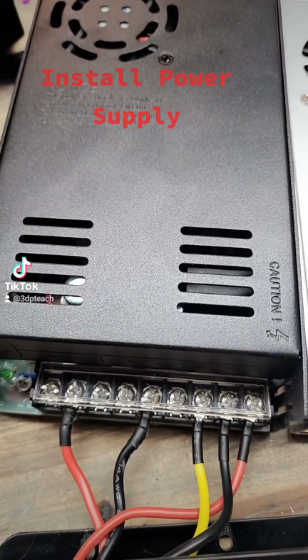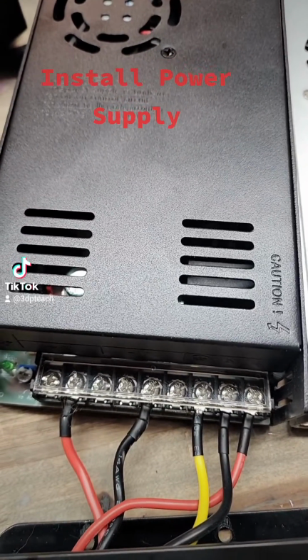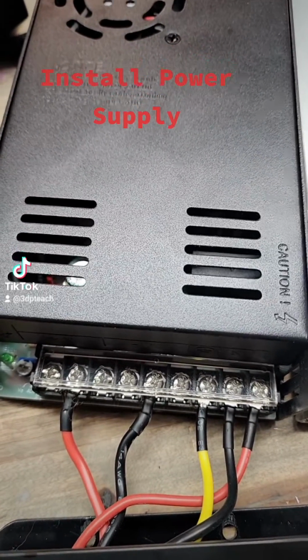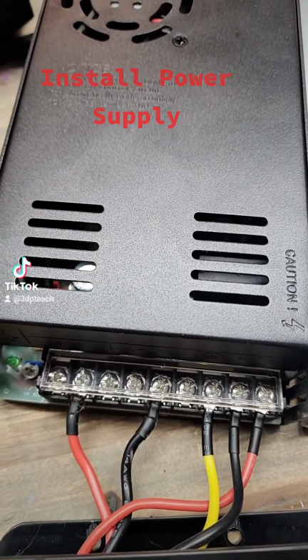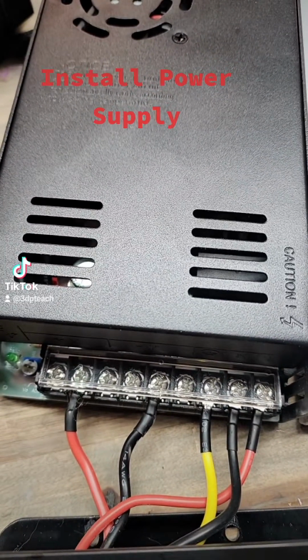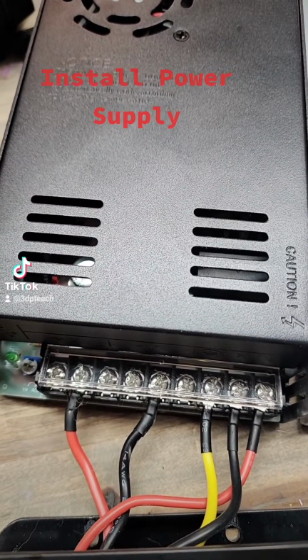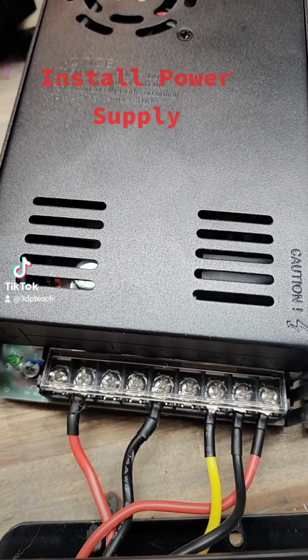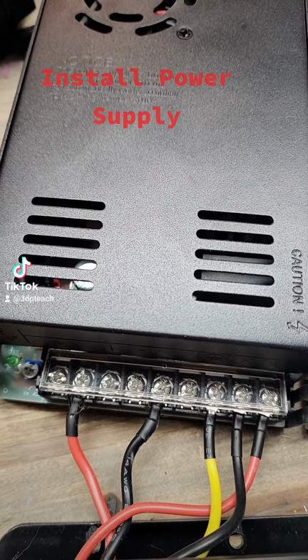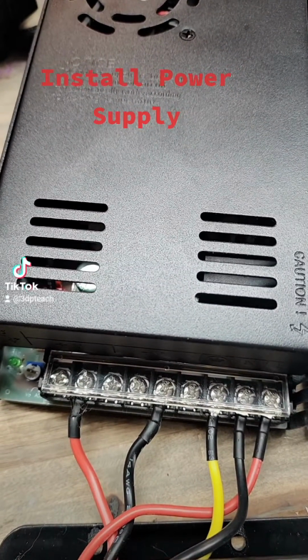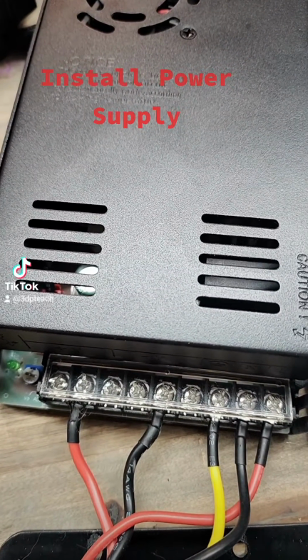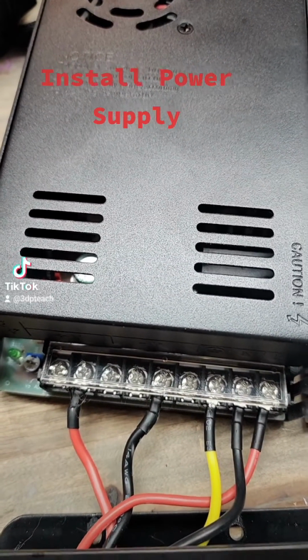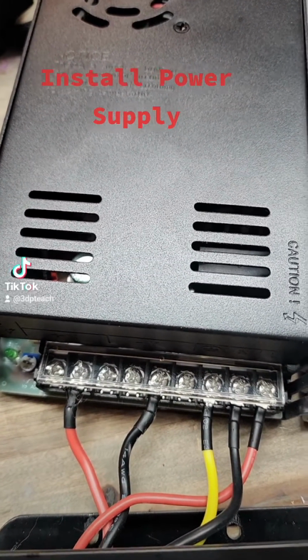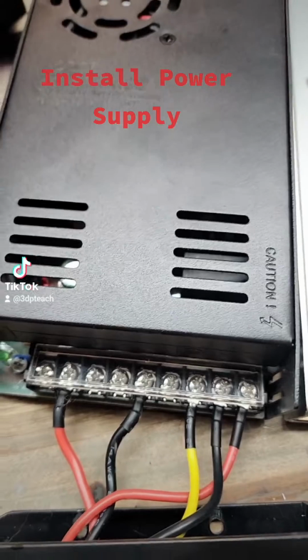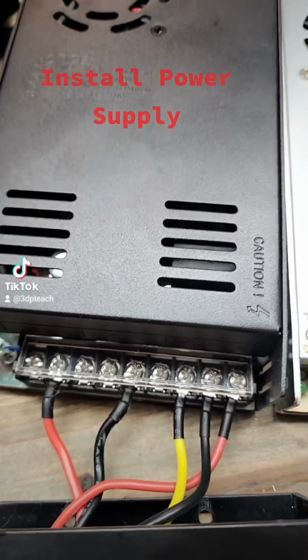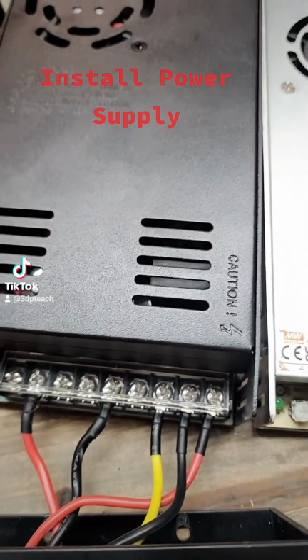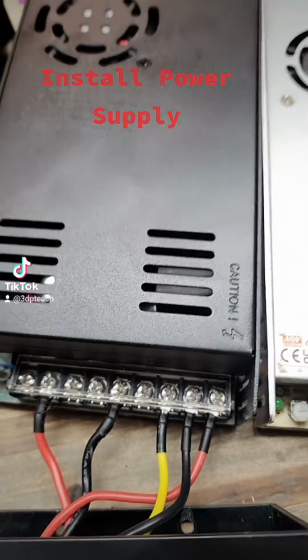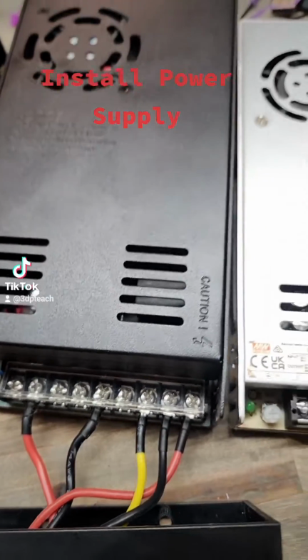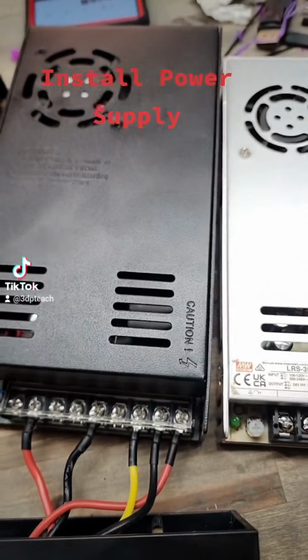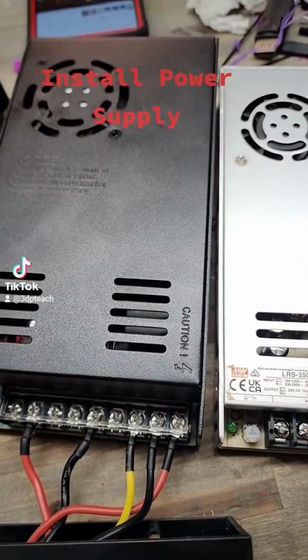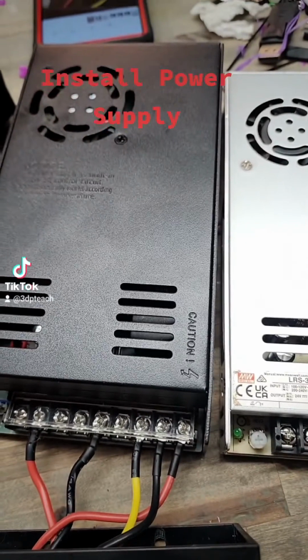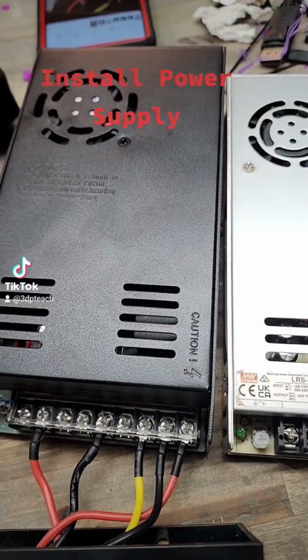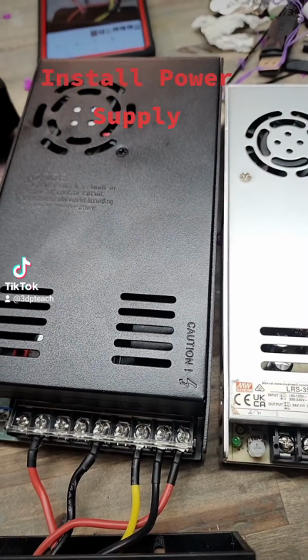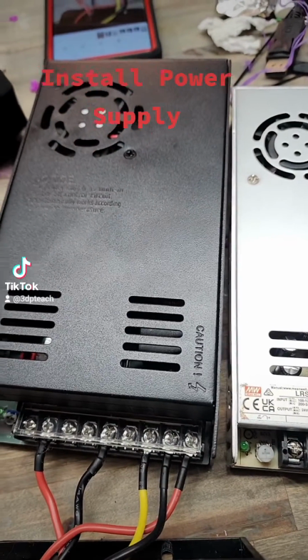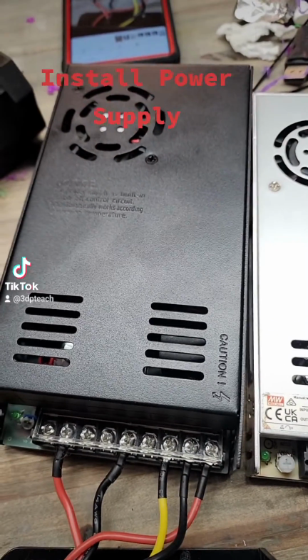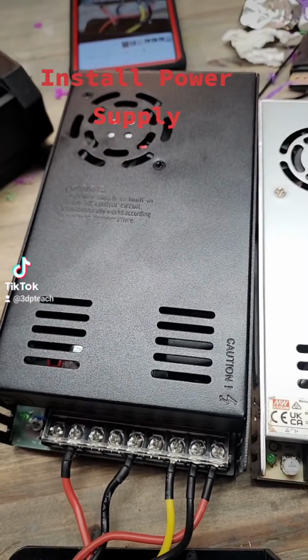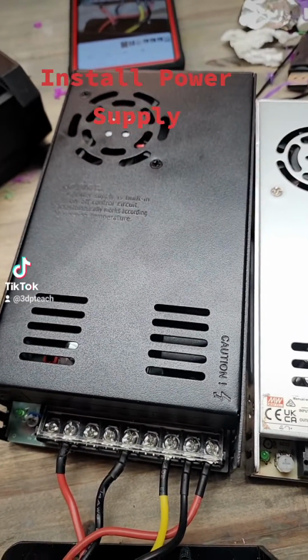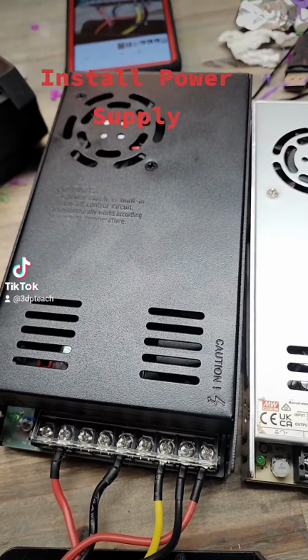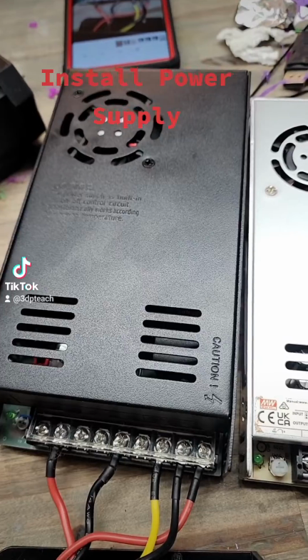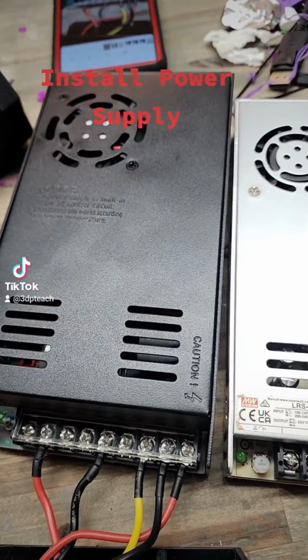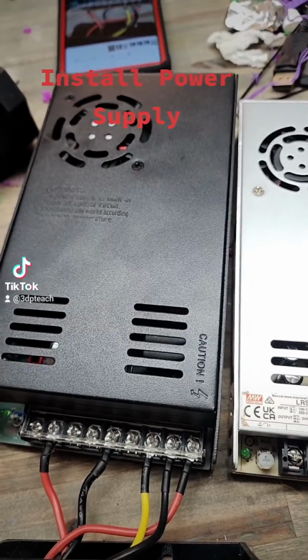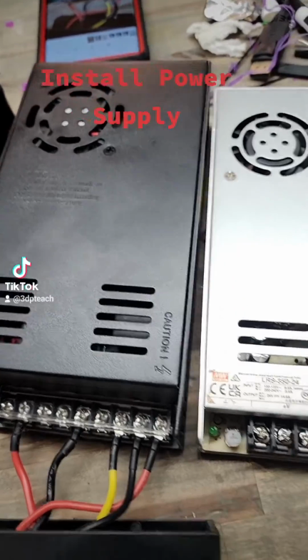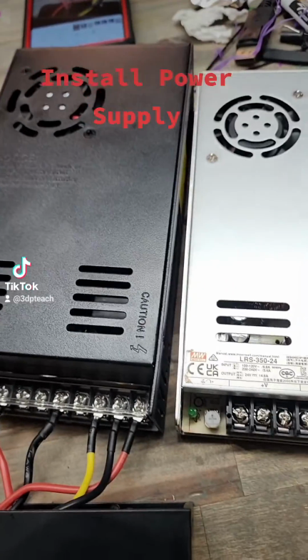You do want to write down, take a picture of, or make a sketch of your connections before you get started. That way you don't make any mistakes and blow your power supply up.